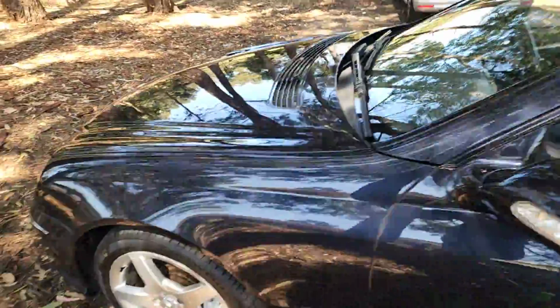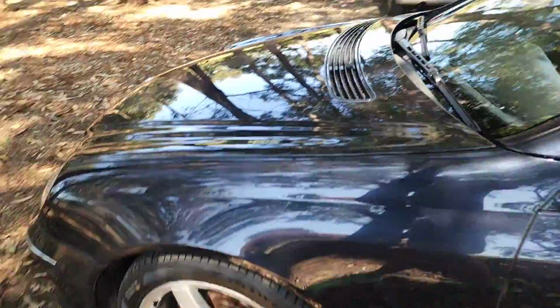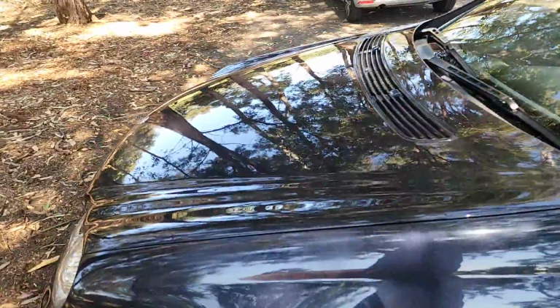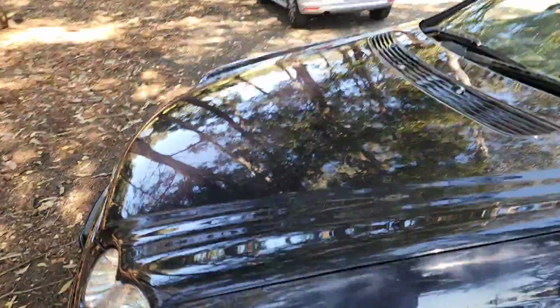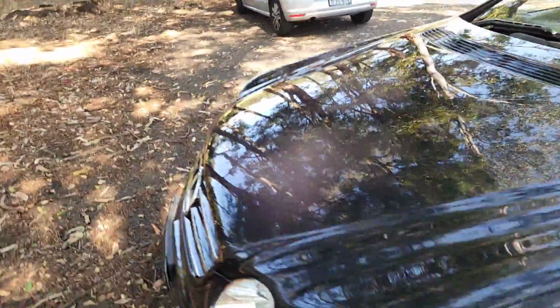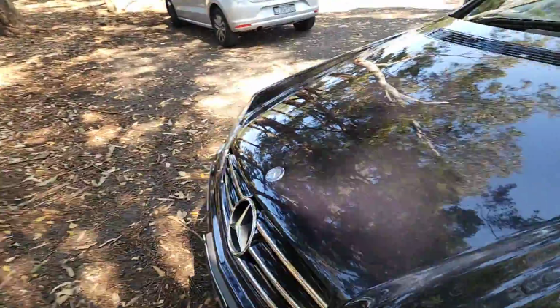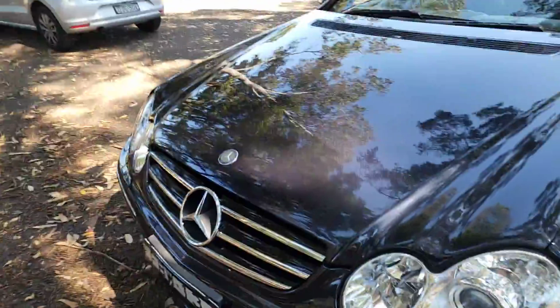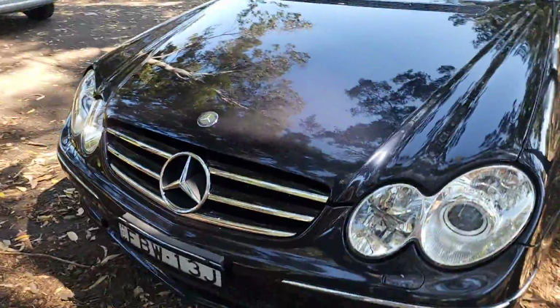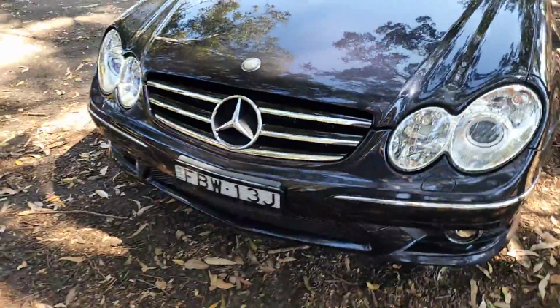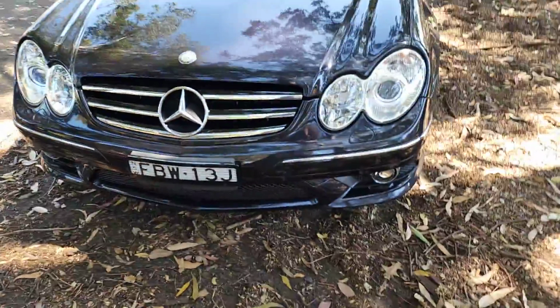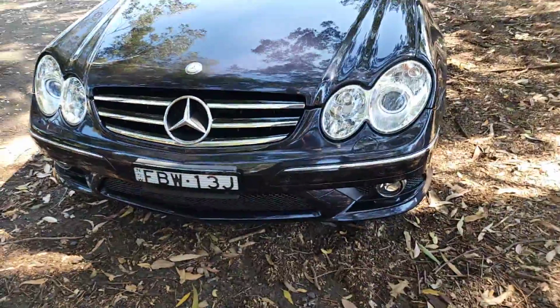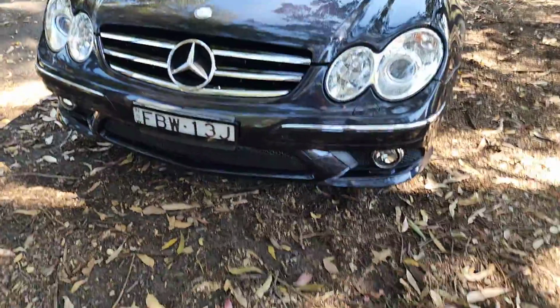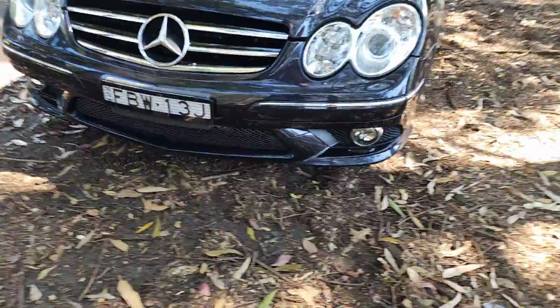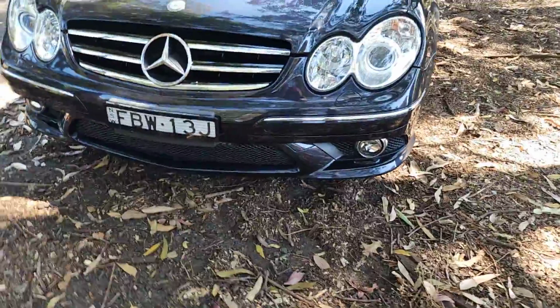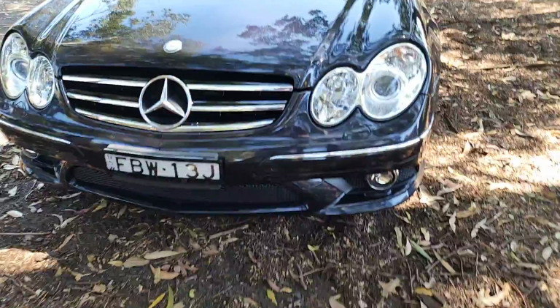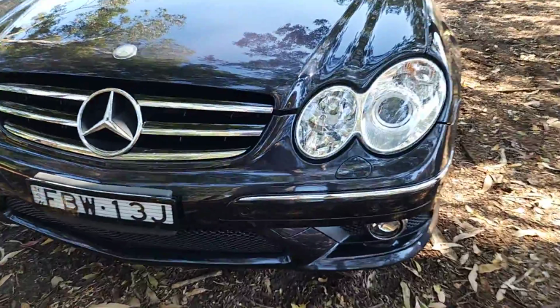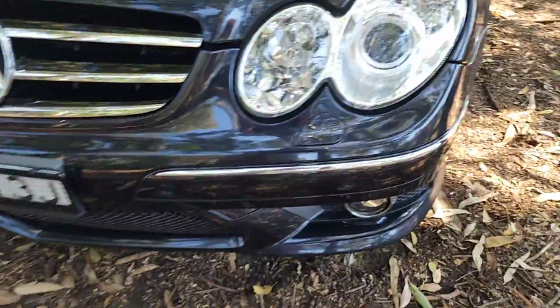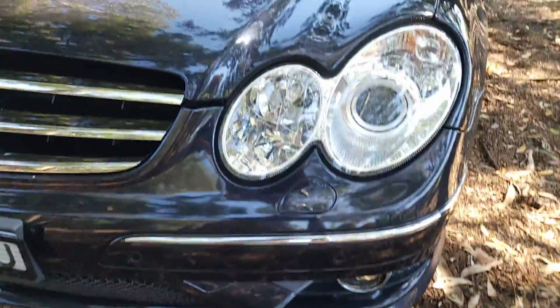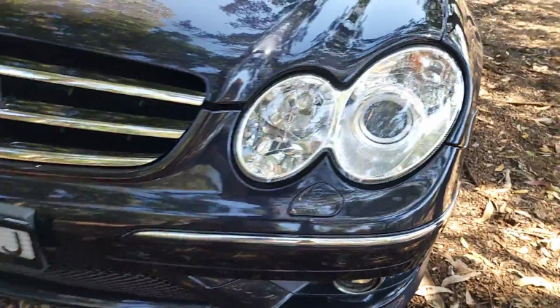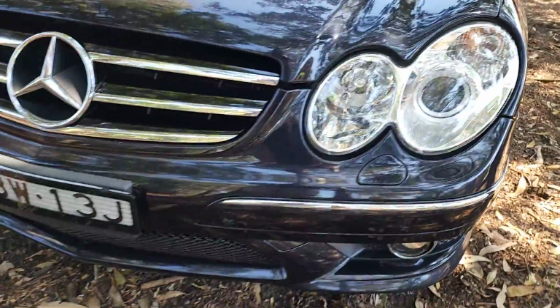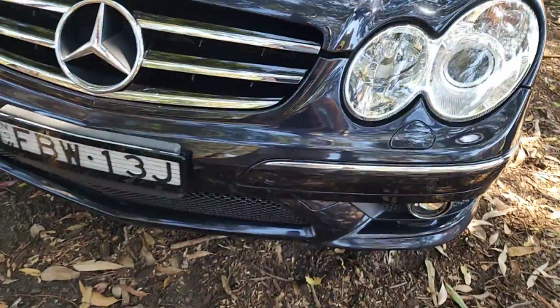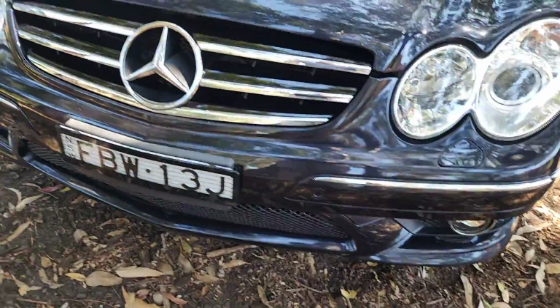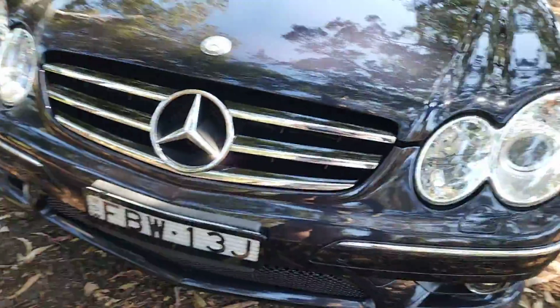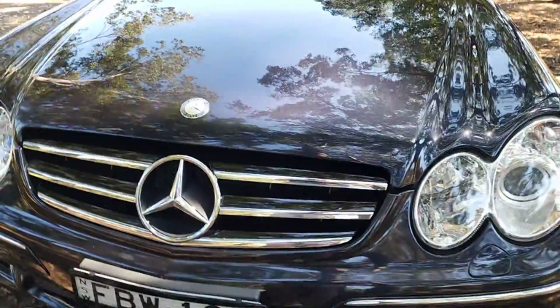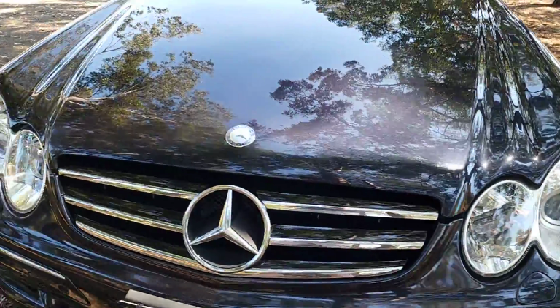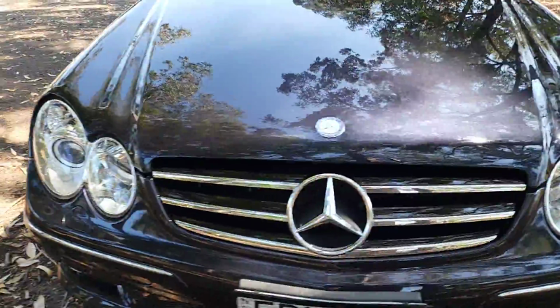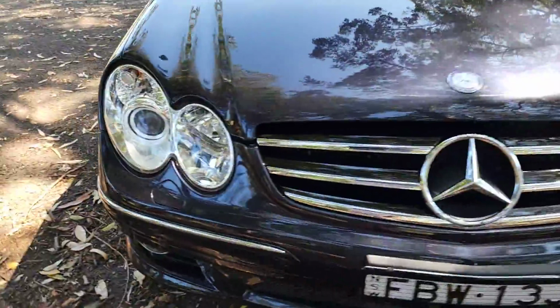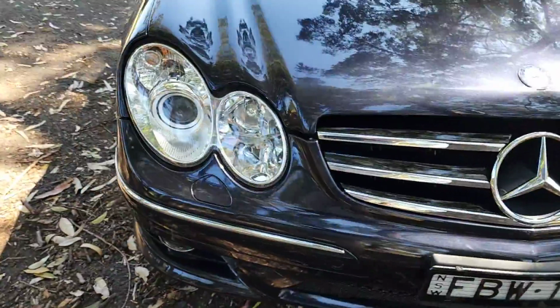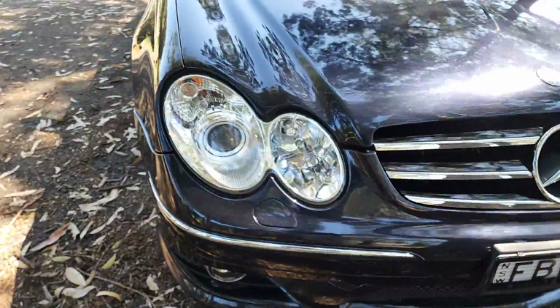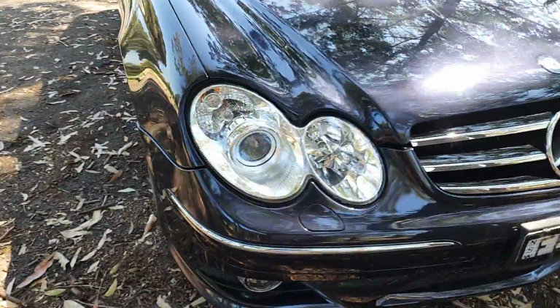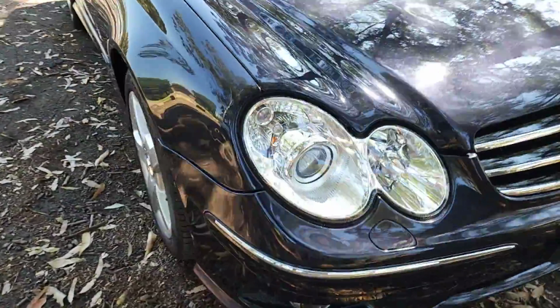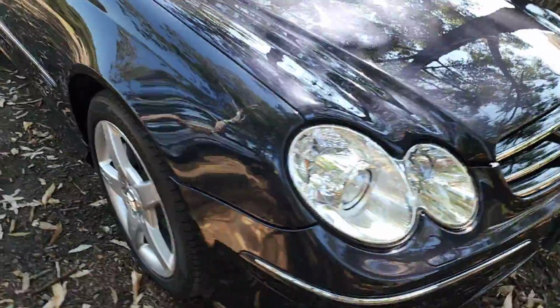We are going to get the alloys refinished — they're a little bit scratched, but that's okay. It's got so many wonderful features: windscreen washers that pop up out of the headlights, and those lights look absolutely brand new. The paintwork is stunning. Parking sensors front and rear.